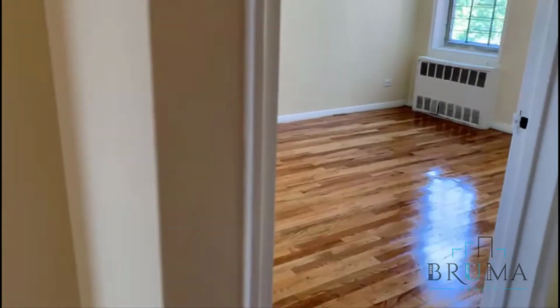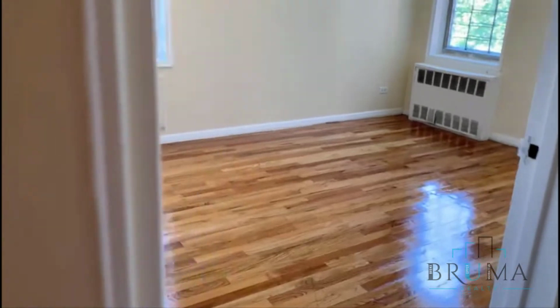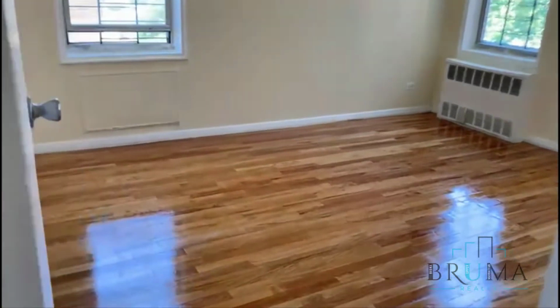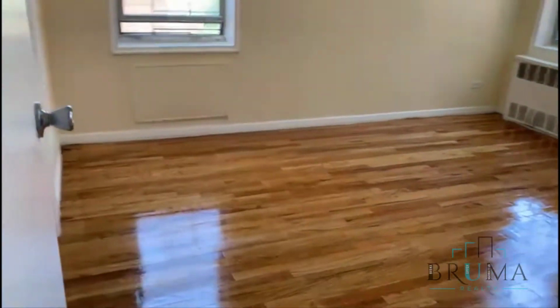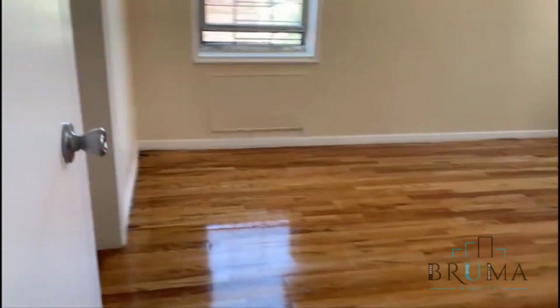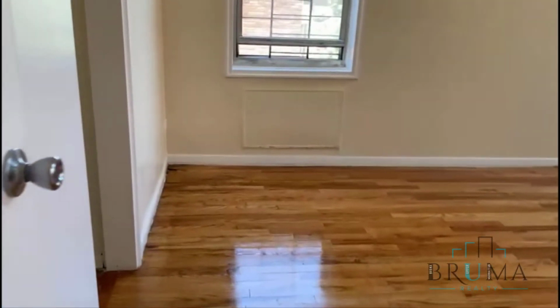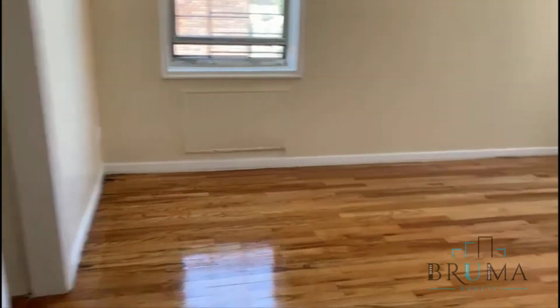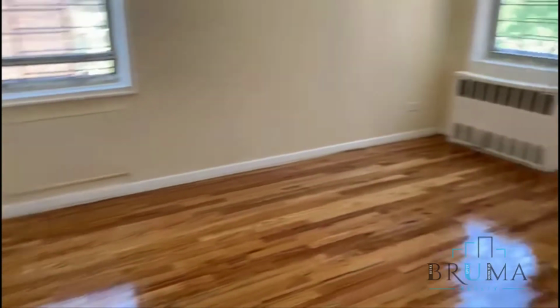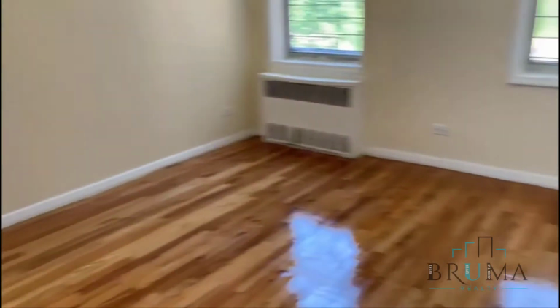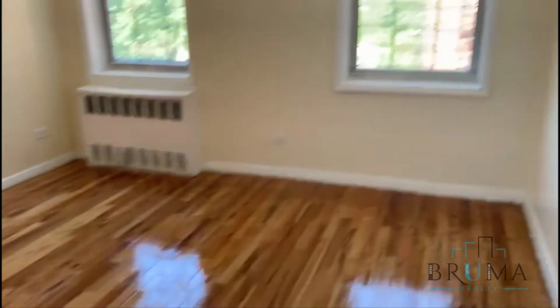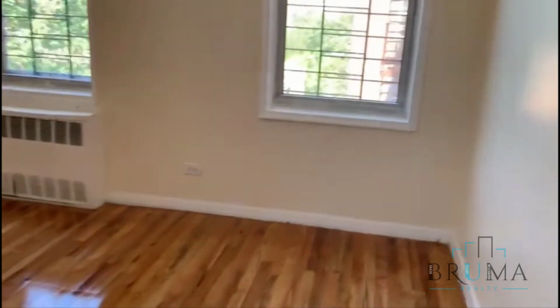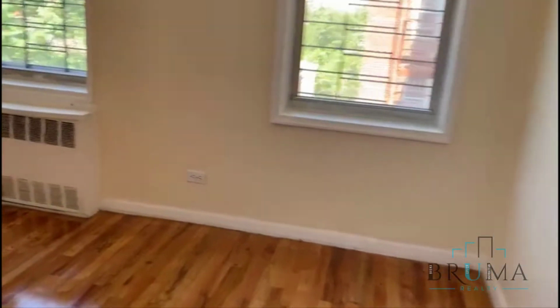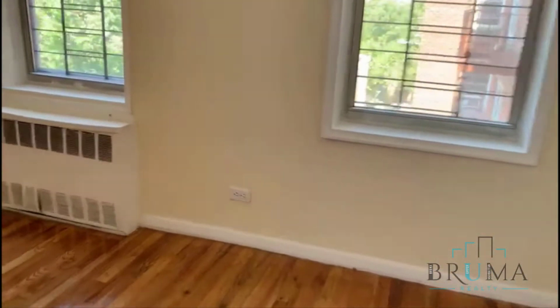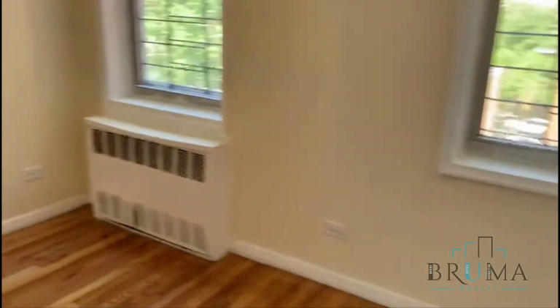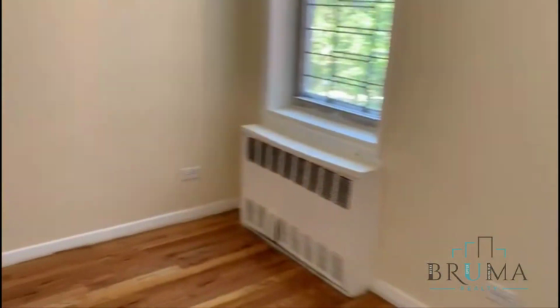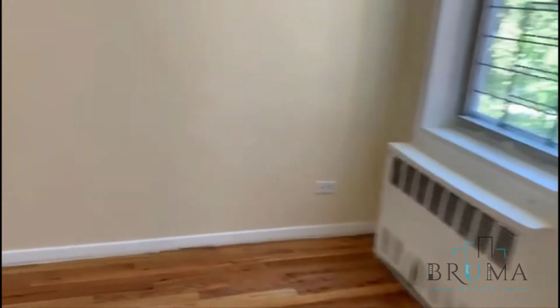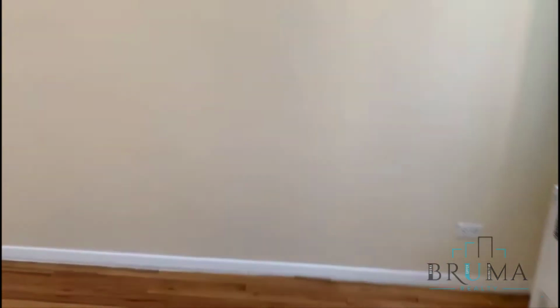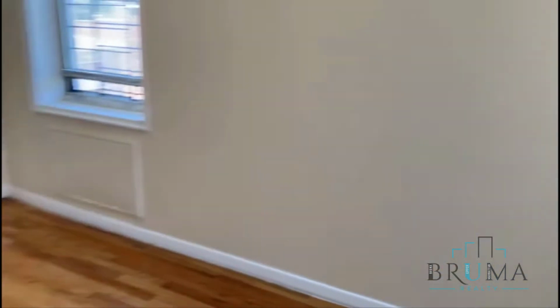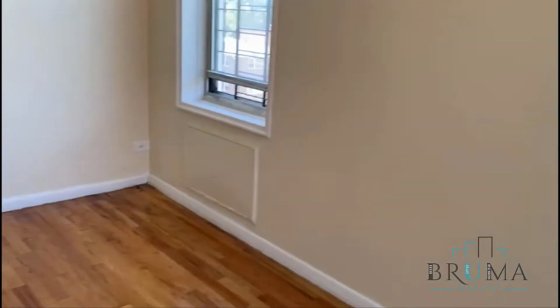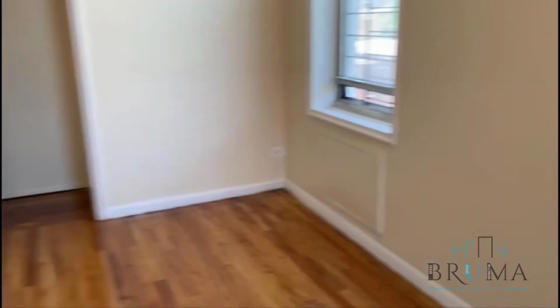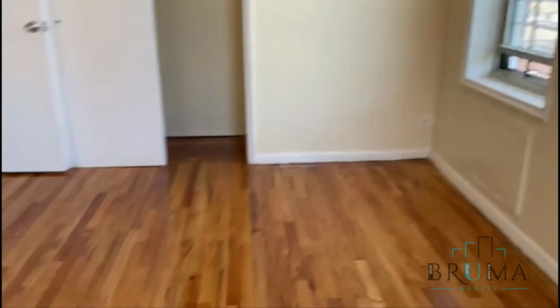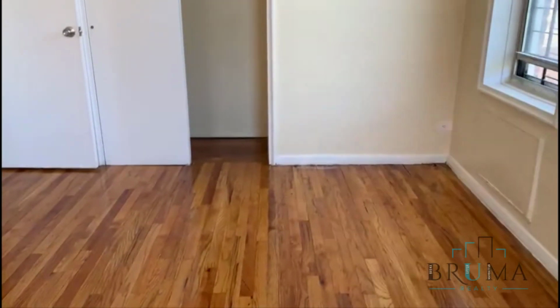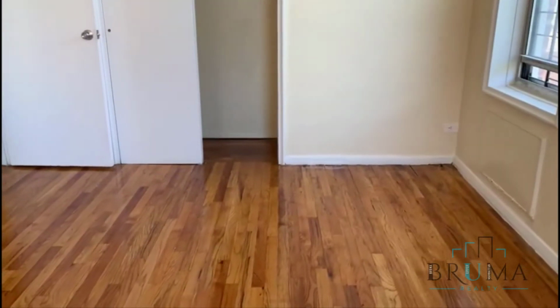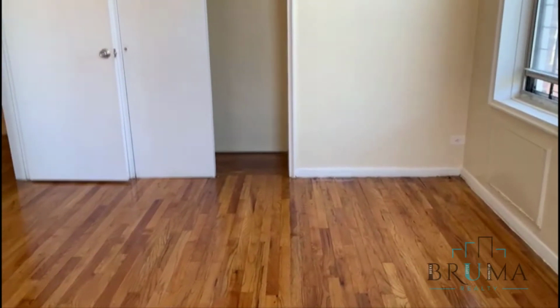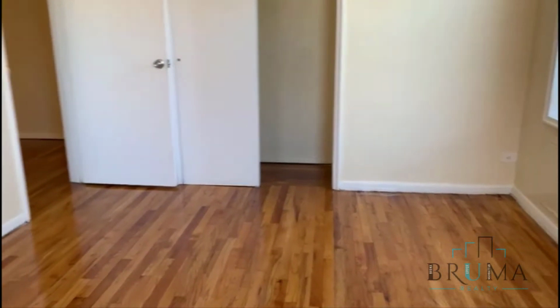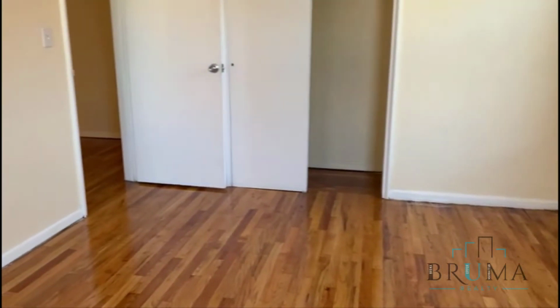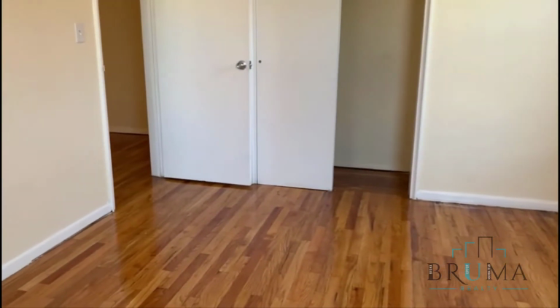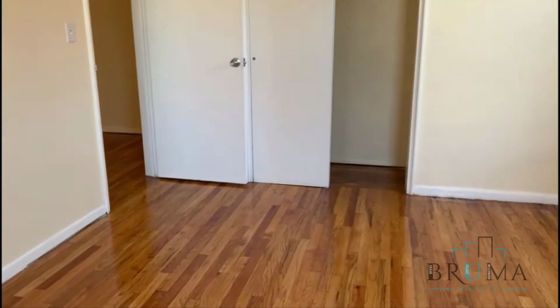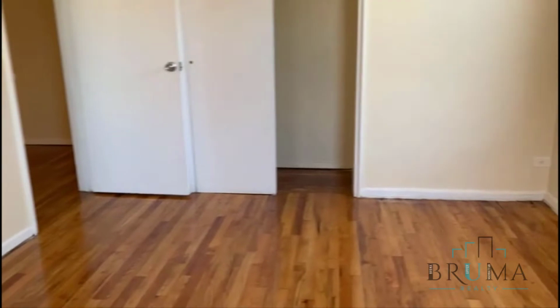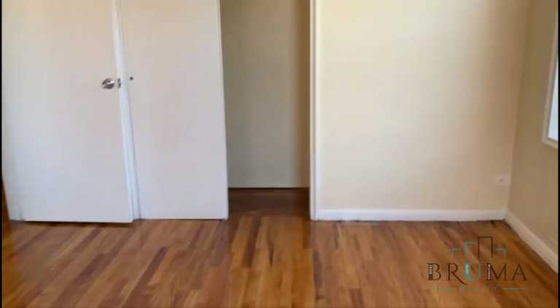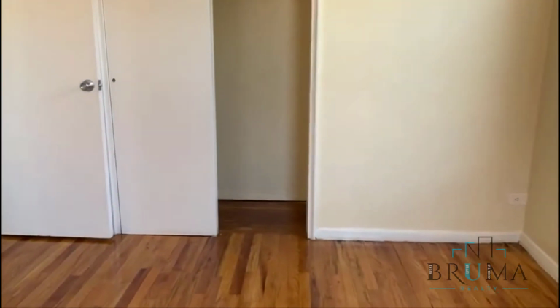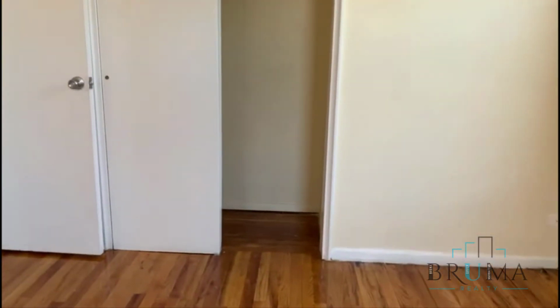We have bedroom number two. Also a king-size bedroom. Very large. Nice closet space.